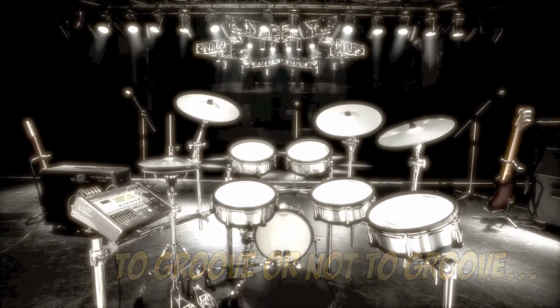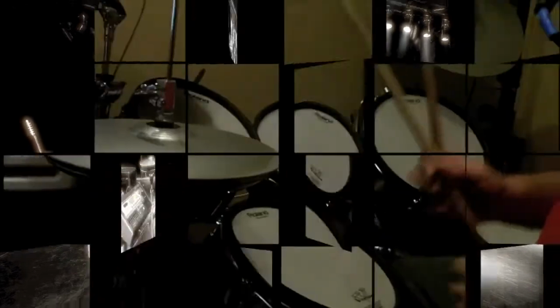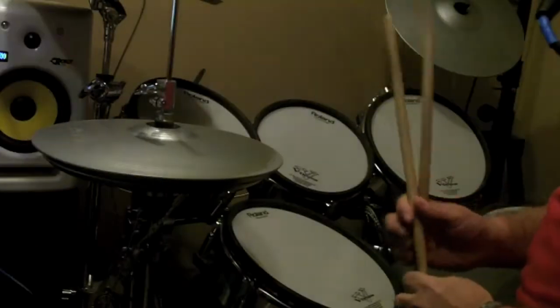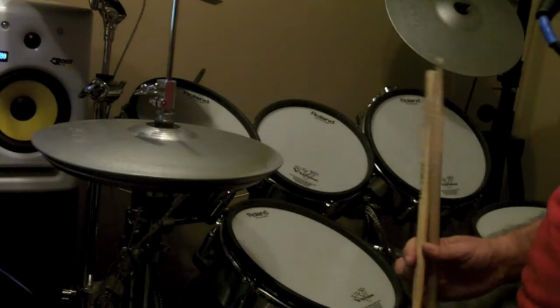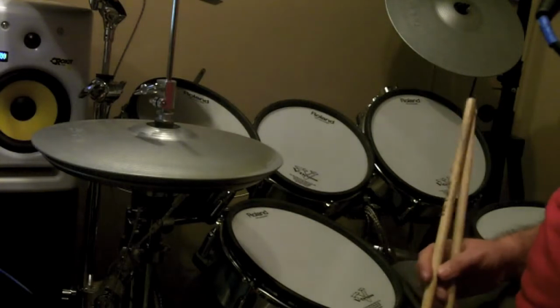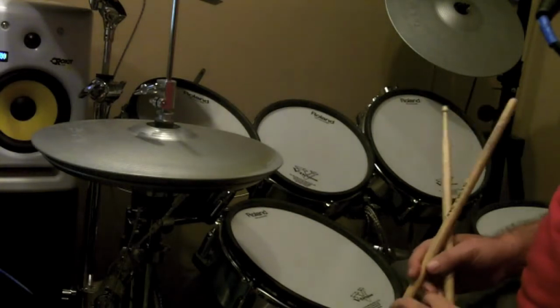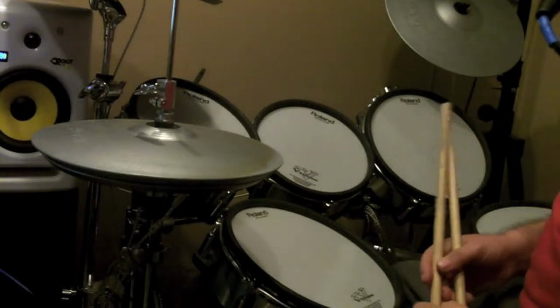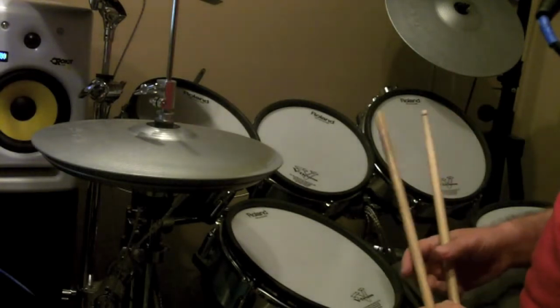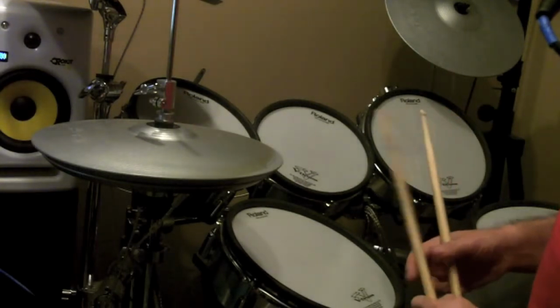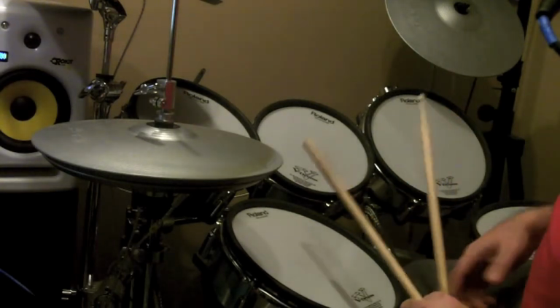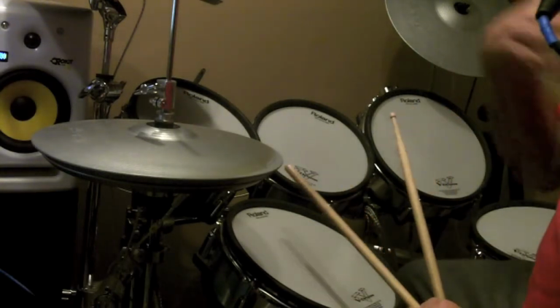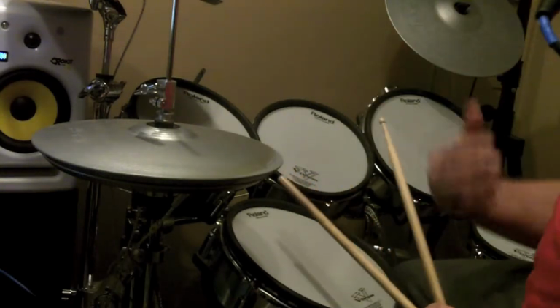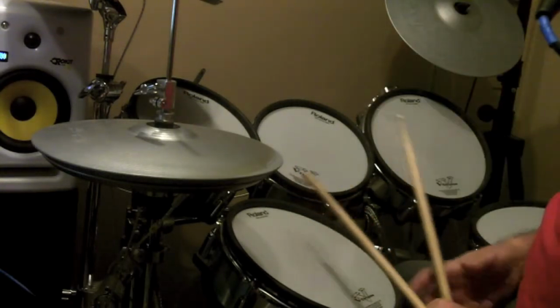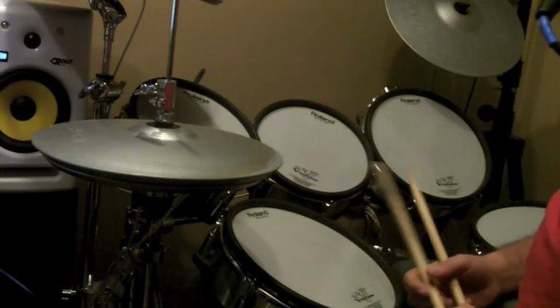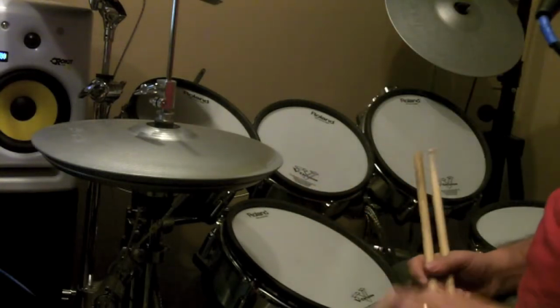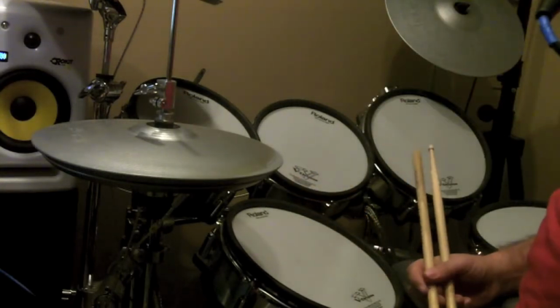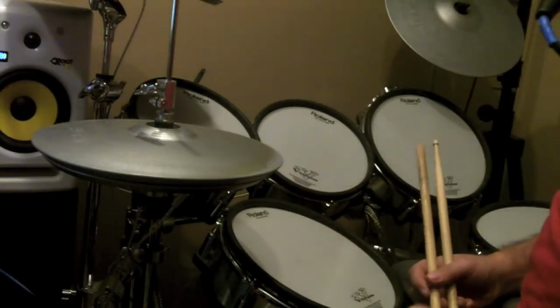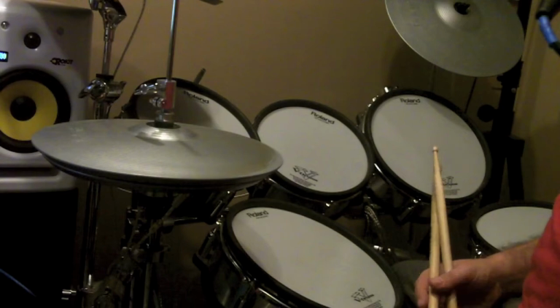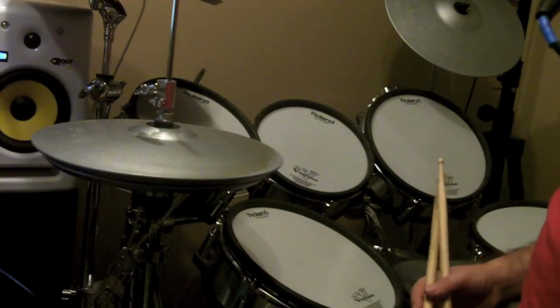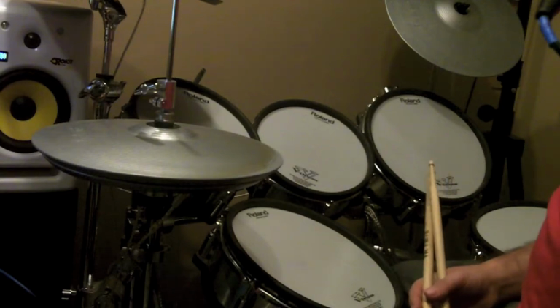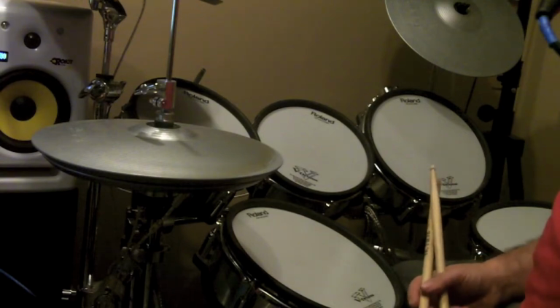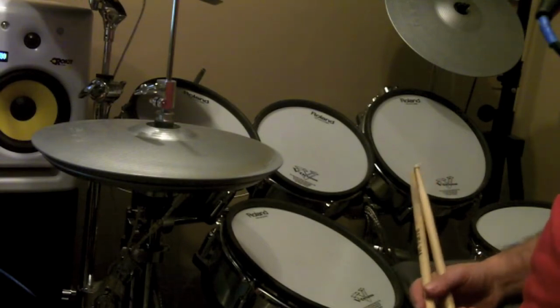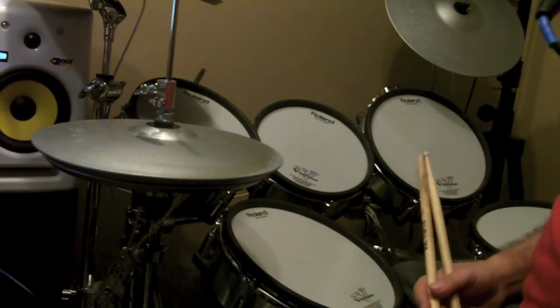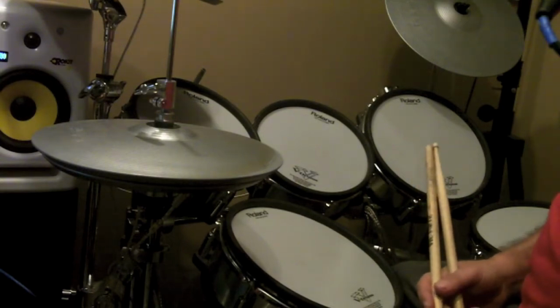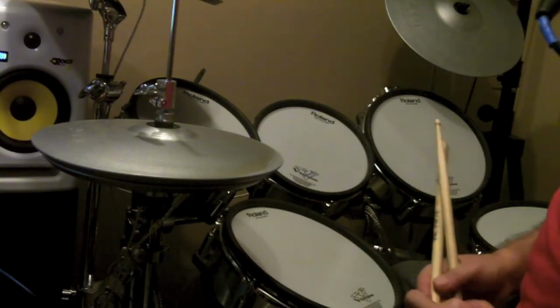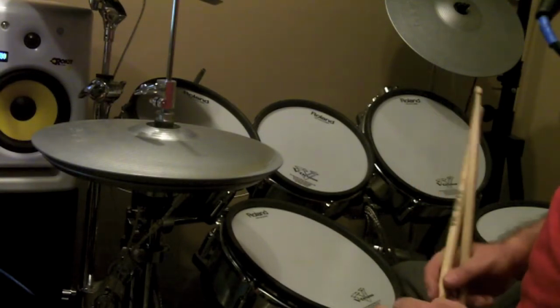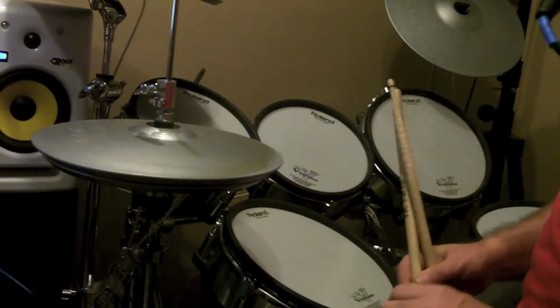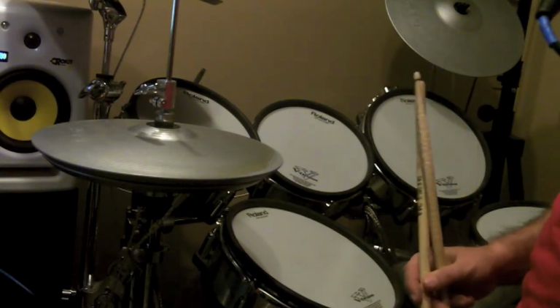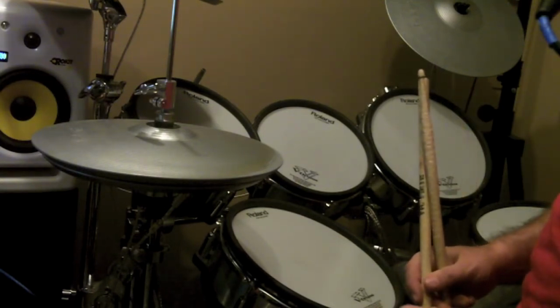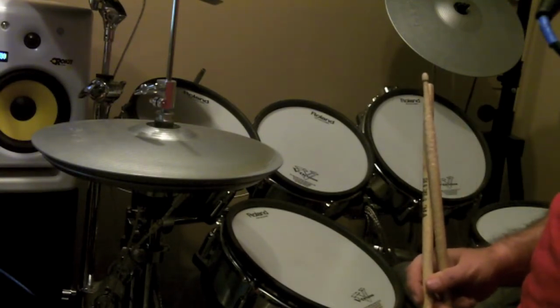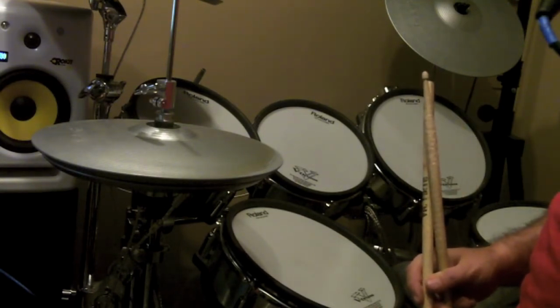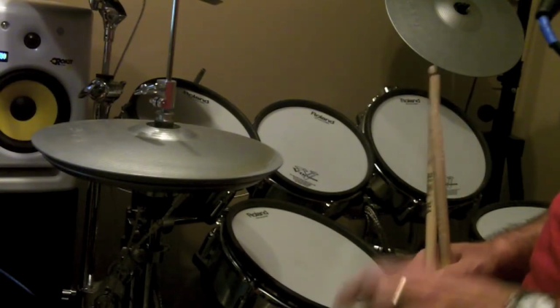Let's continue our discussion on grooving. We're gonna take this little track again and I'm gonna show you how not to groove. All right, let's go for it.